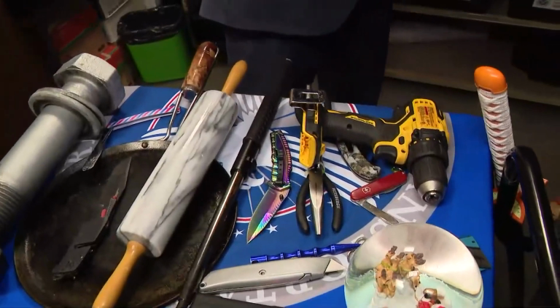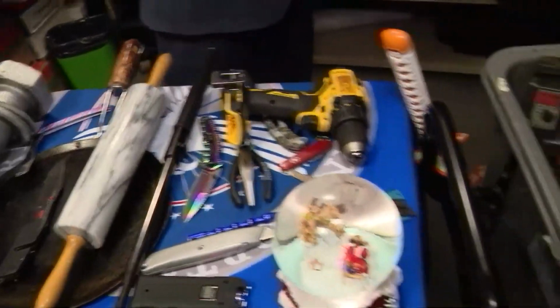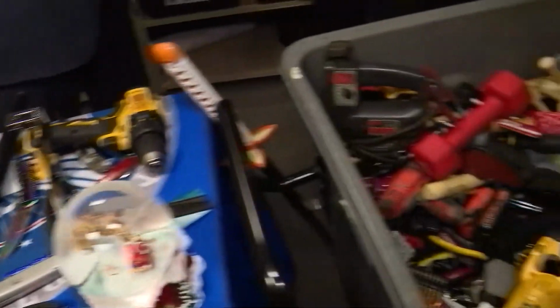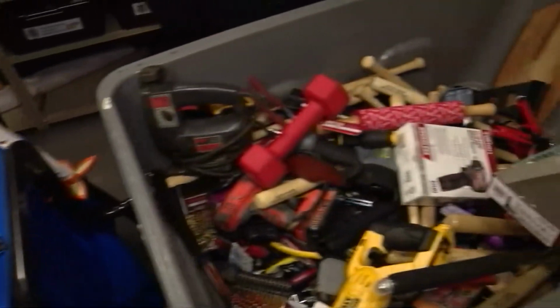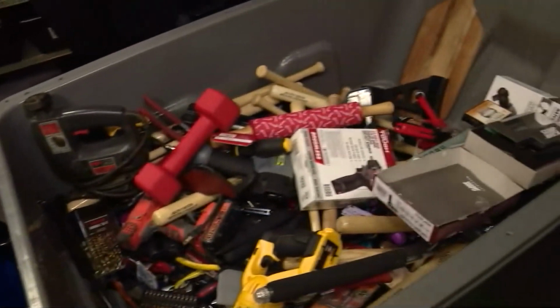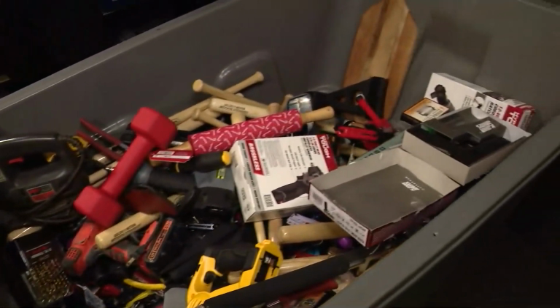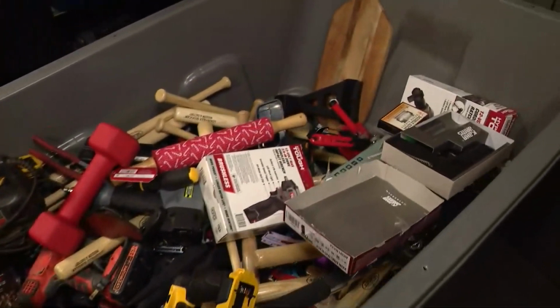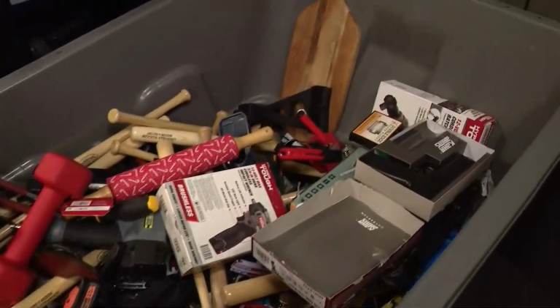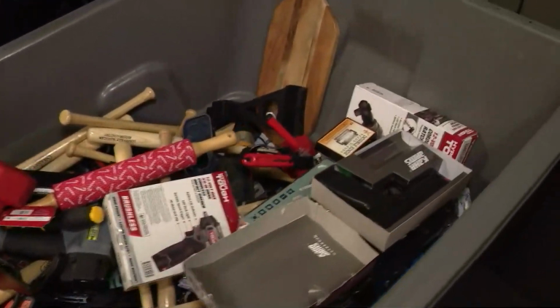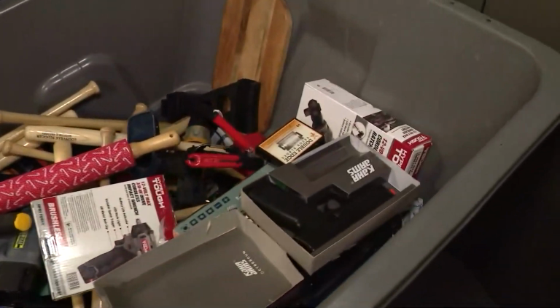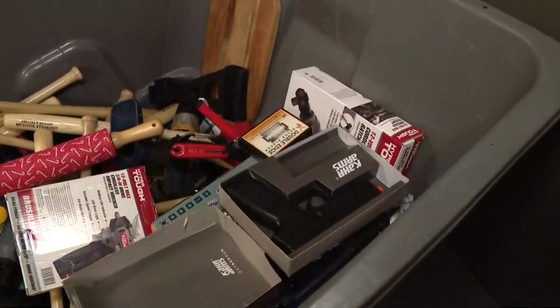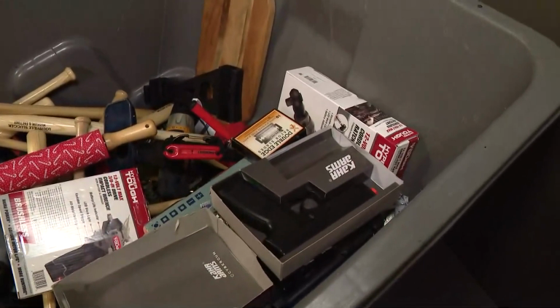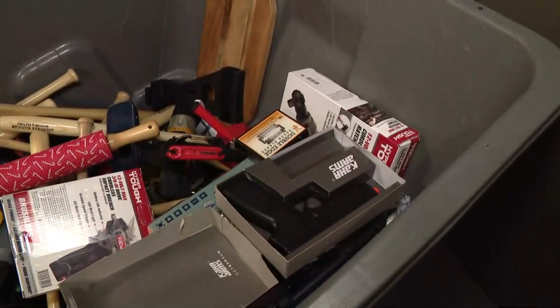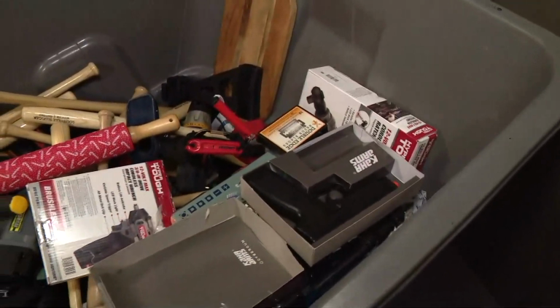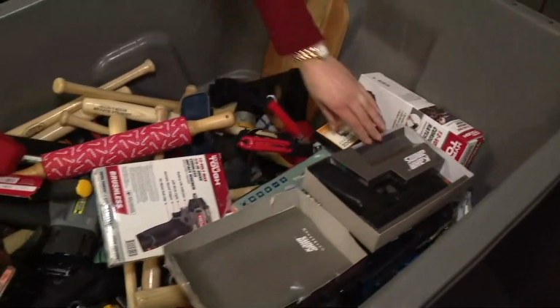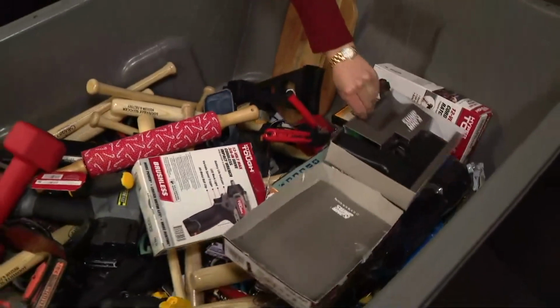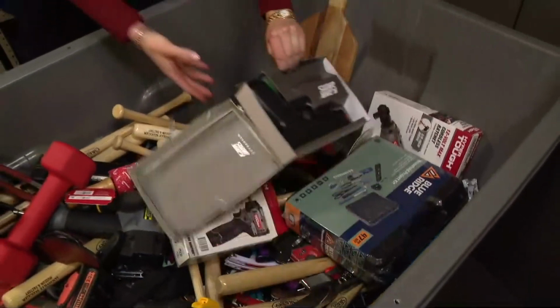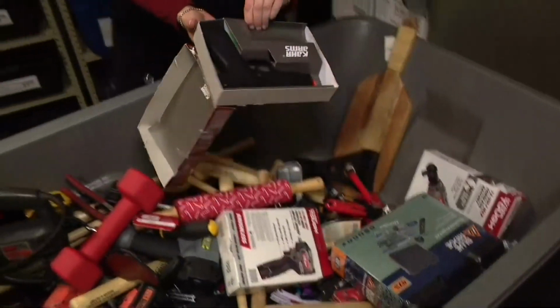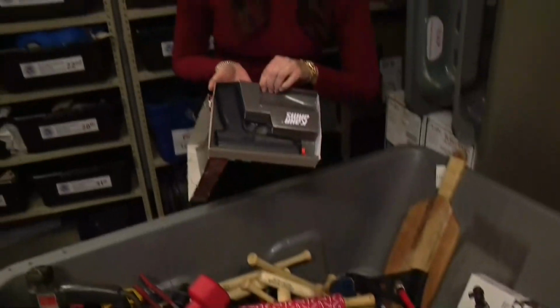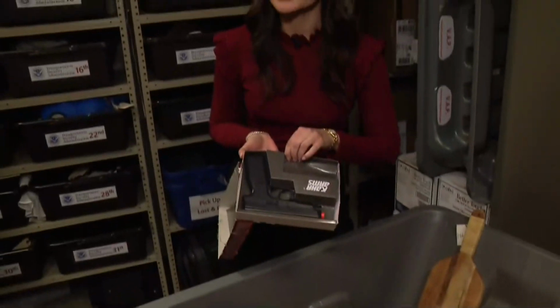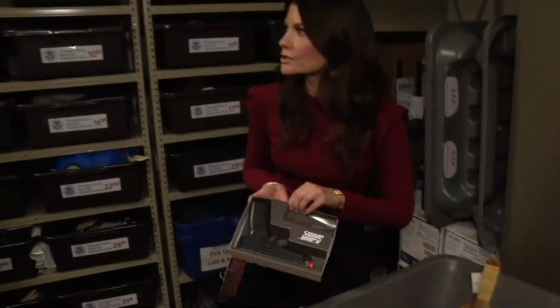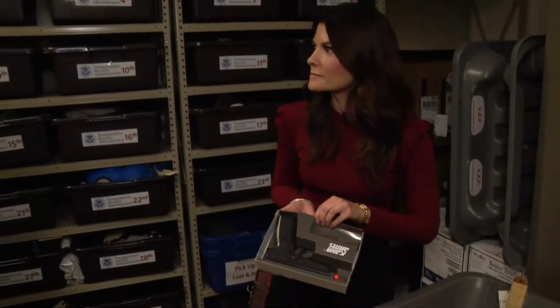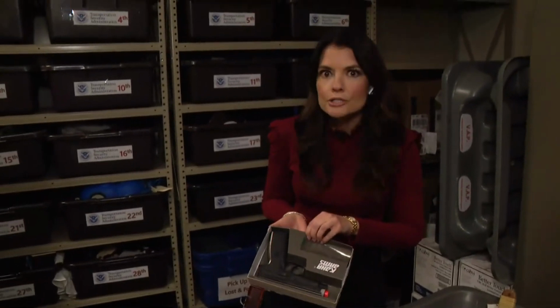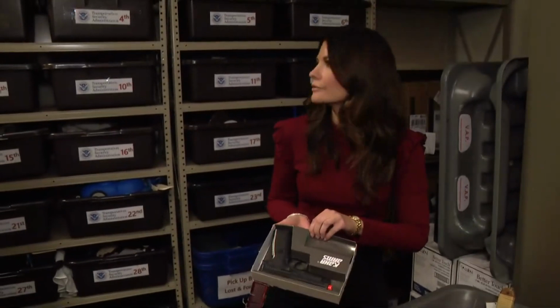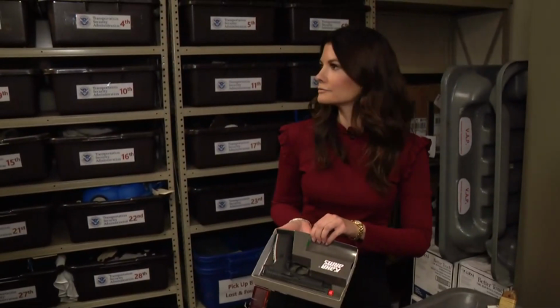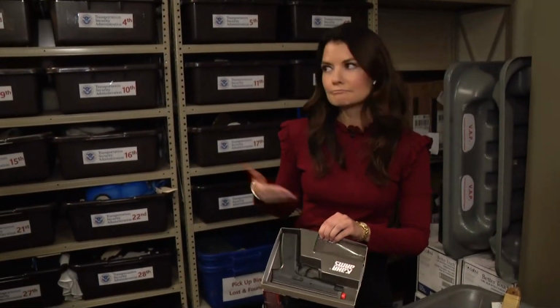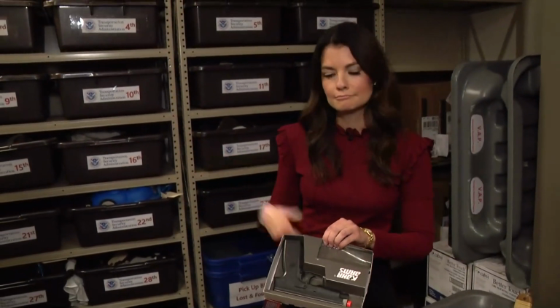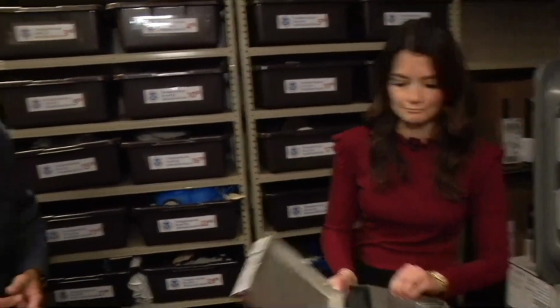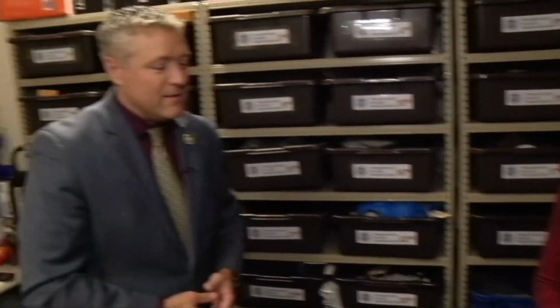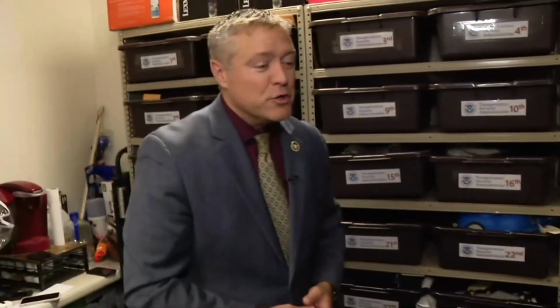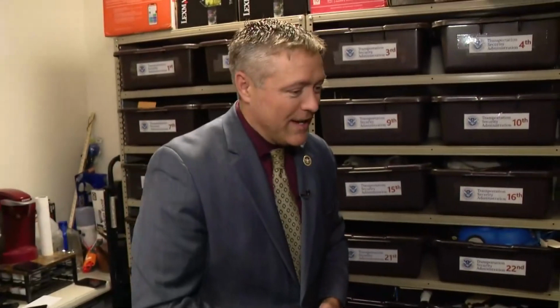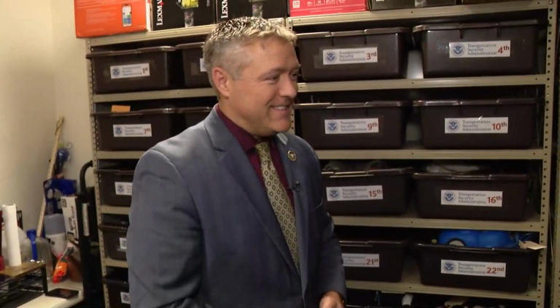And then of course, anything that might look like a replica of a firearm or other deadly or dangerous item is prohibited. Something about bringing a fake gun to the airport screams, maybe don't do that. I would put that in your checked baggage.